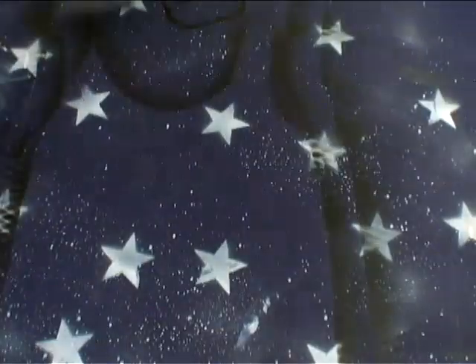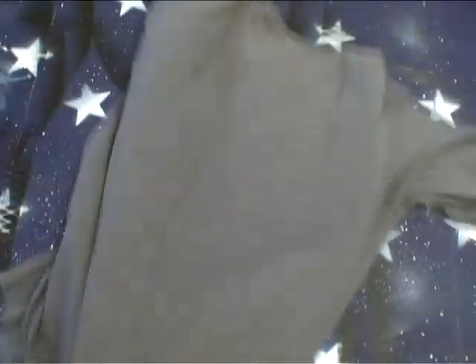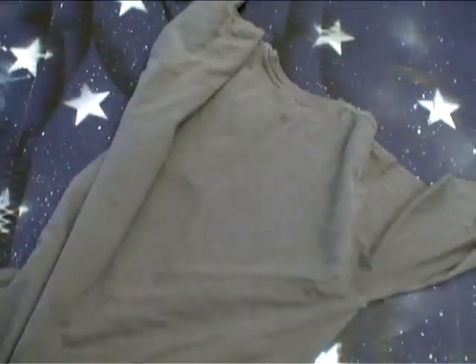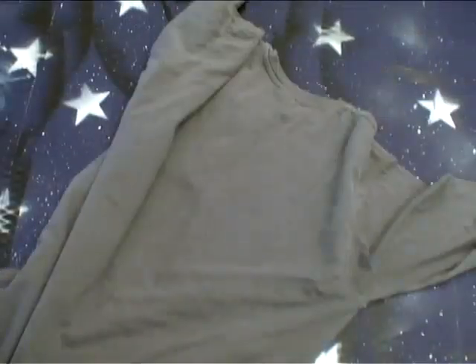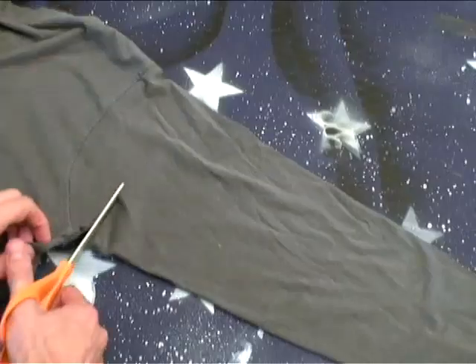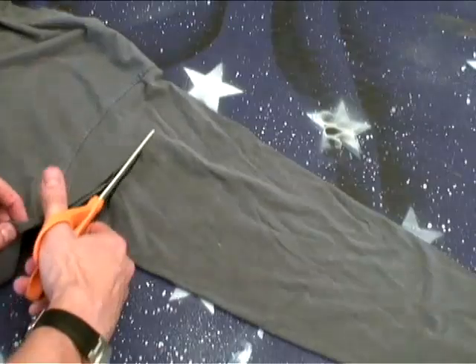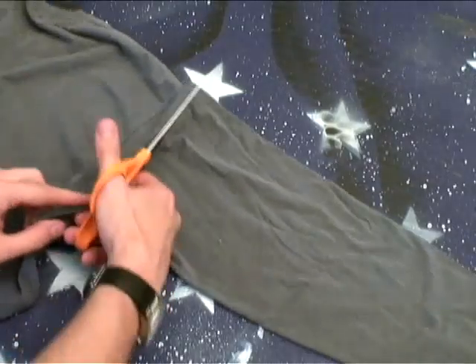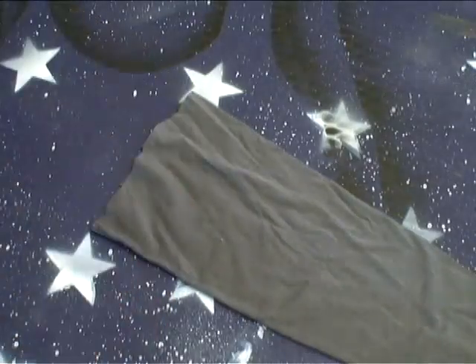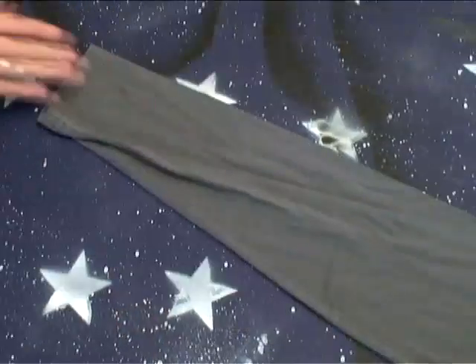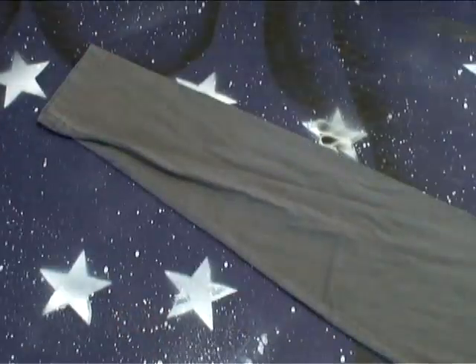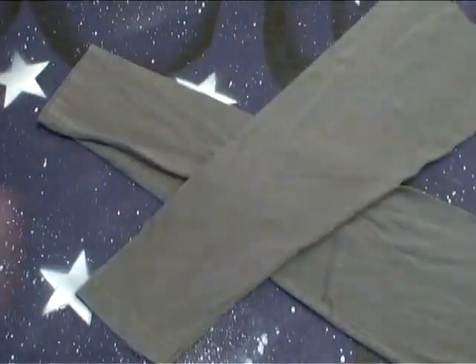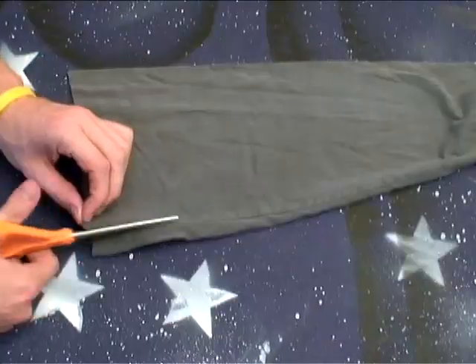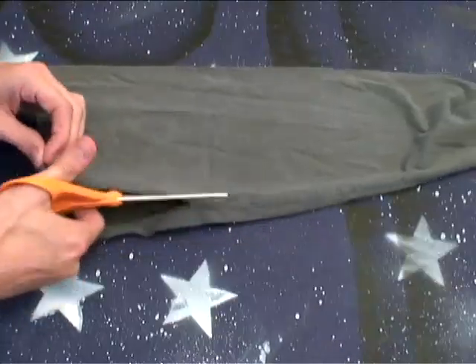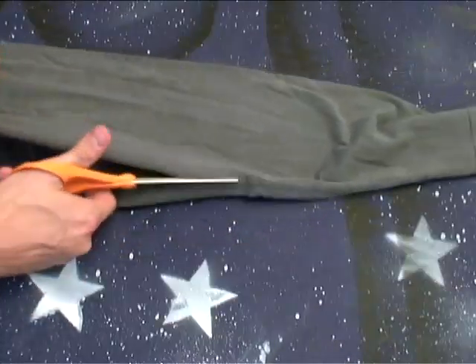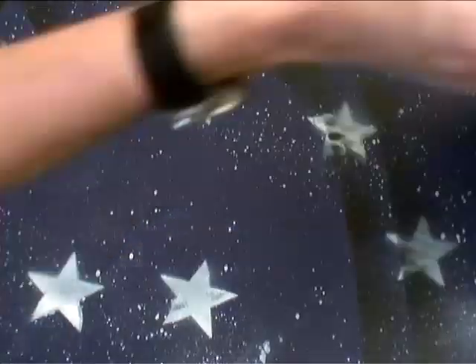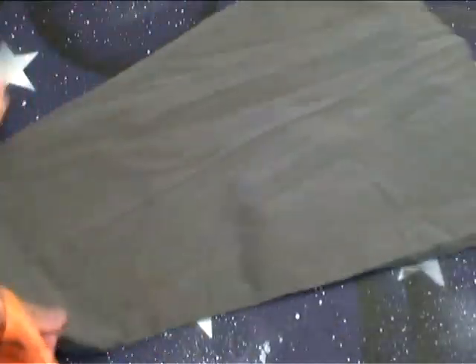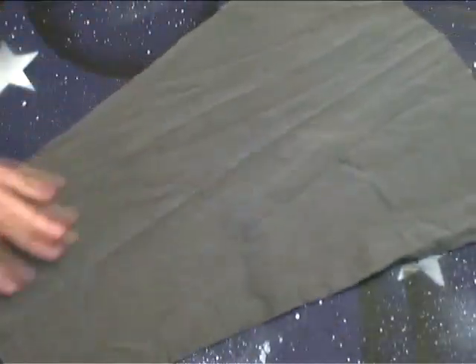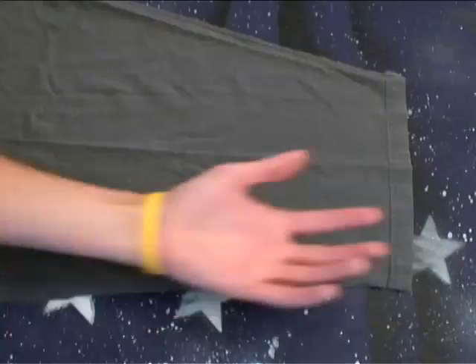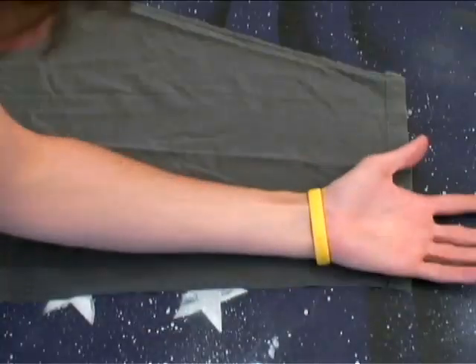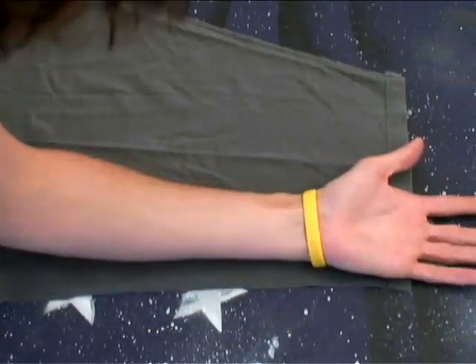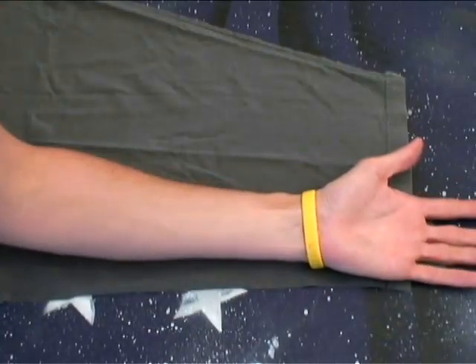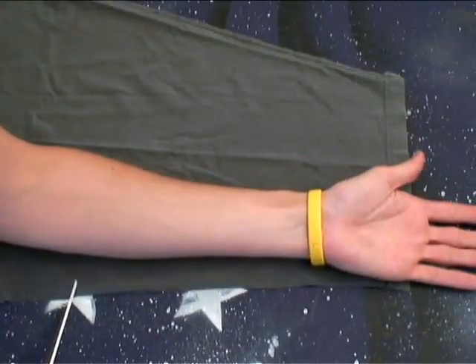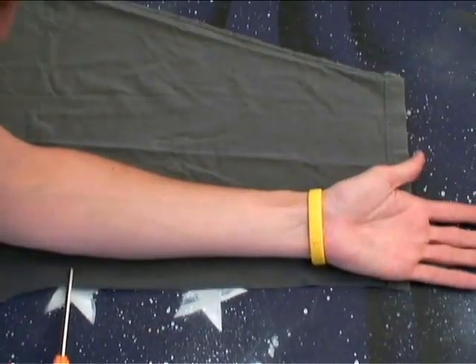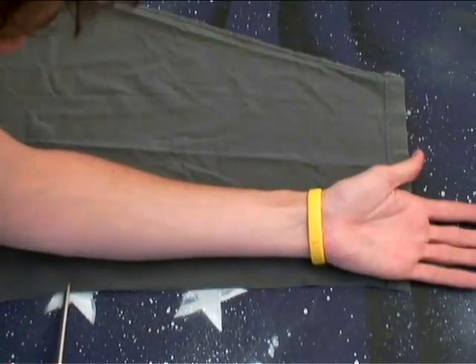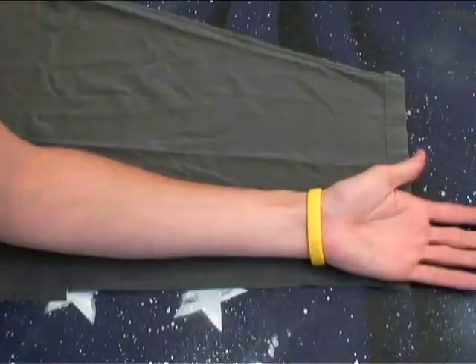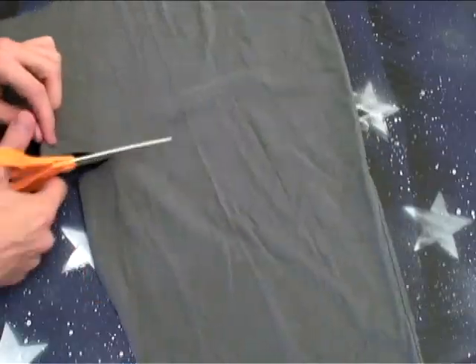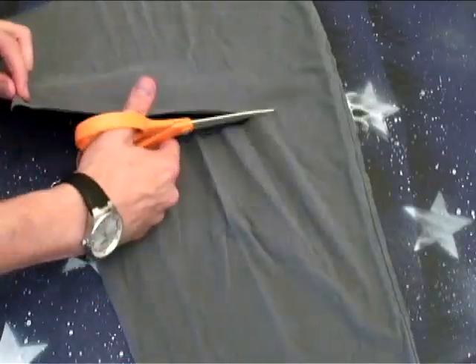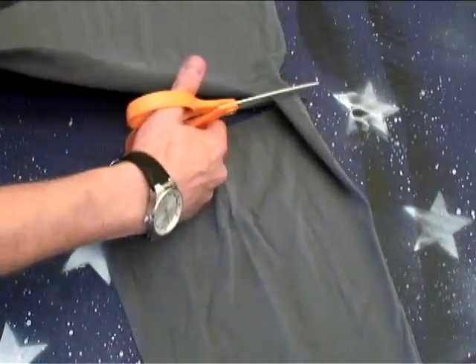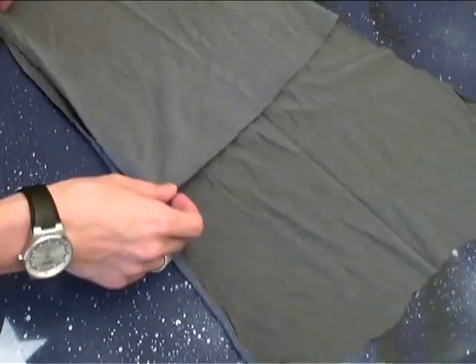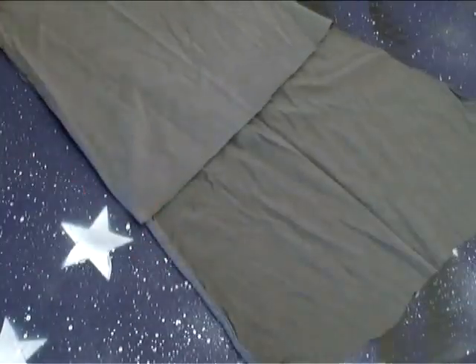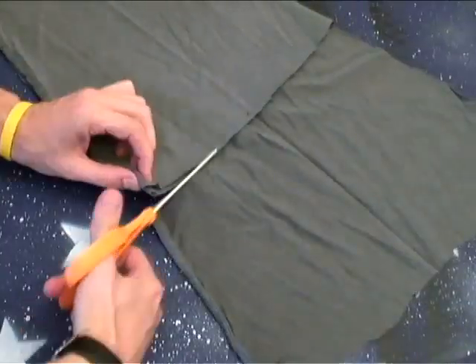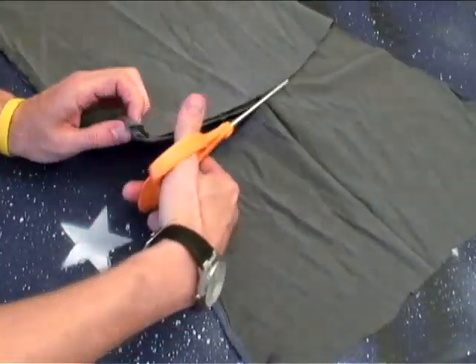First, grab that long sleeve shirt that's too hot to wear and cut off the sleeves. Next, cut up the seams and lay flat. Measure how long you want your mitts and cut accordingly to both sleeves, making two equal pieces of fabric.